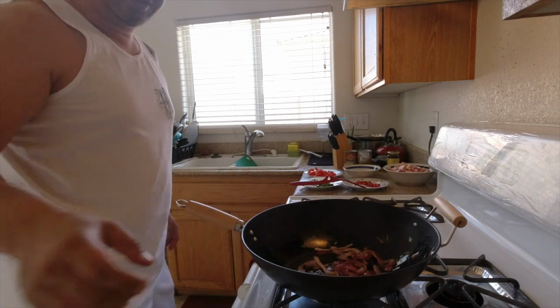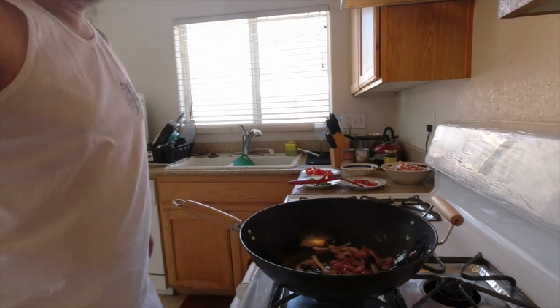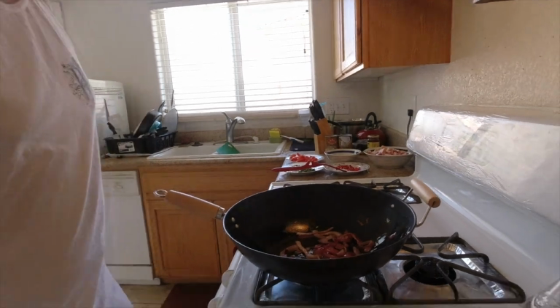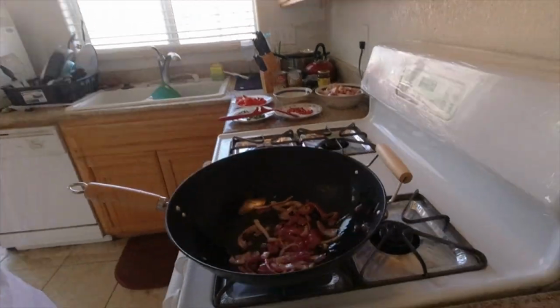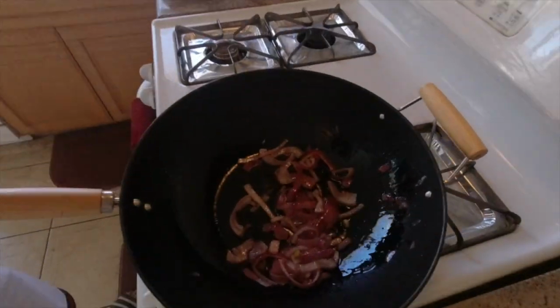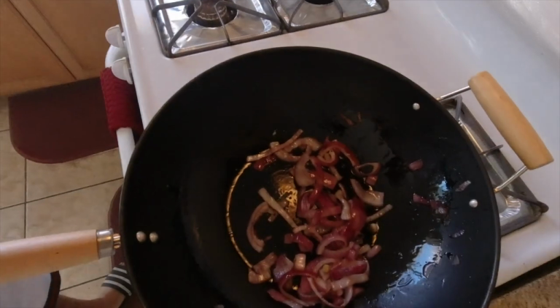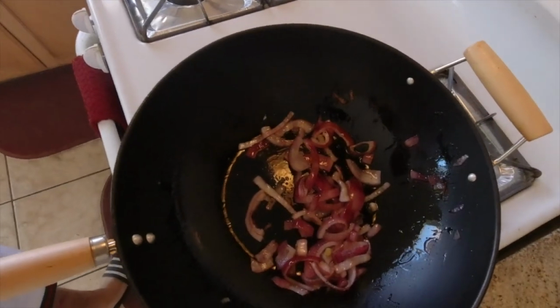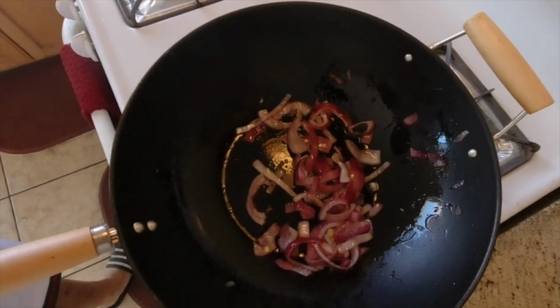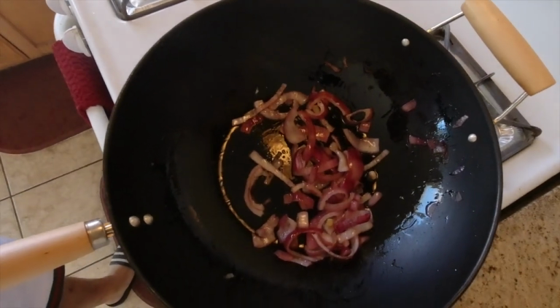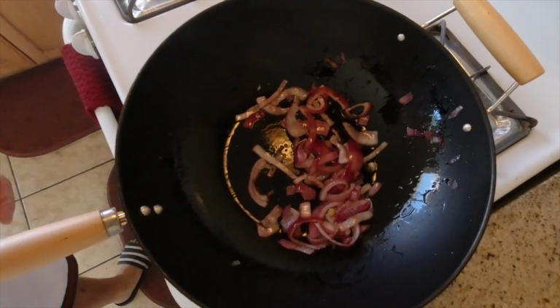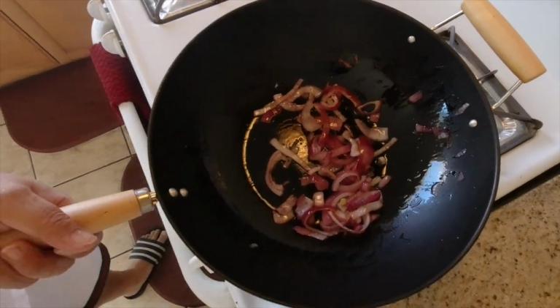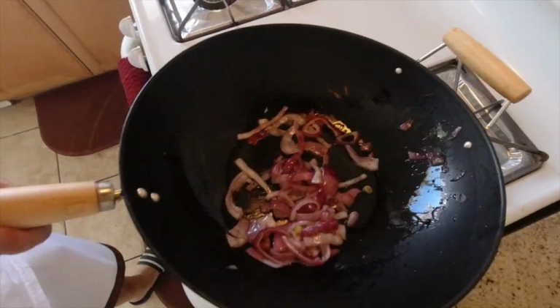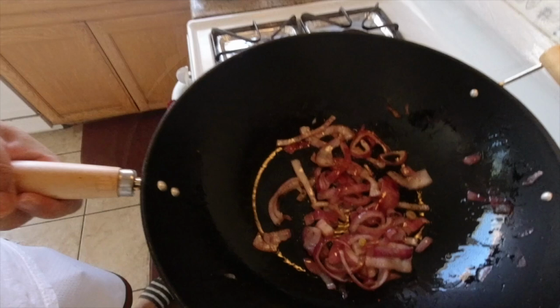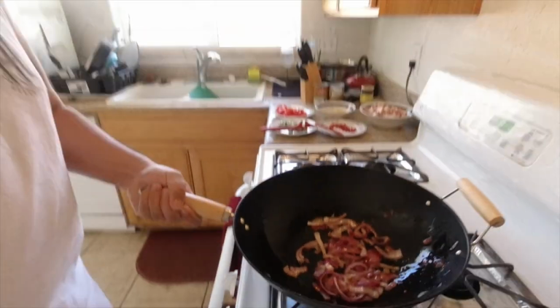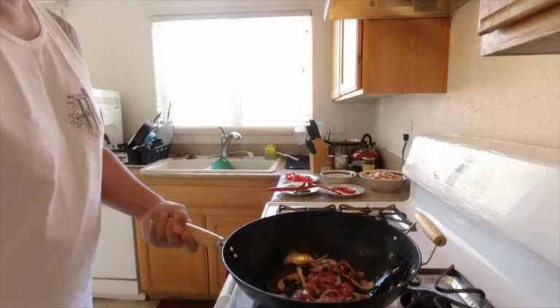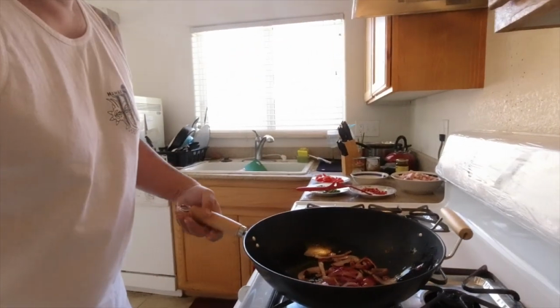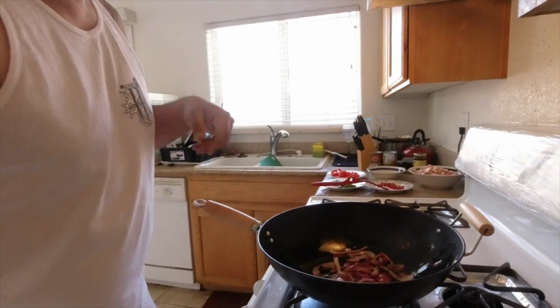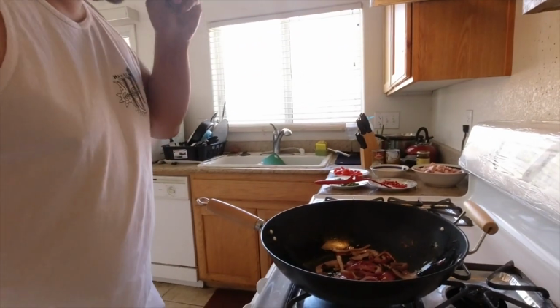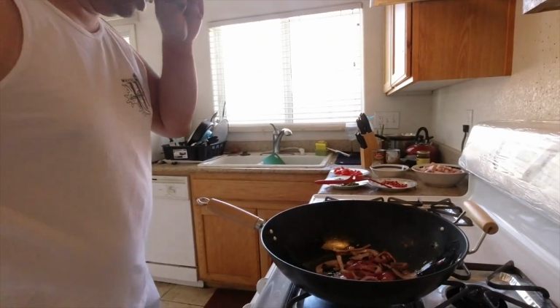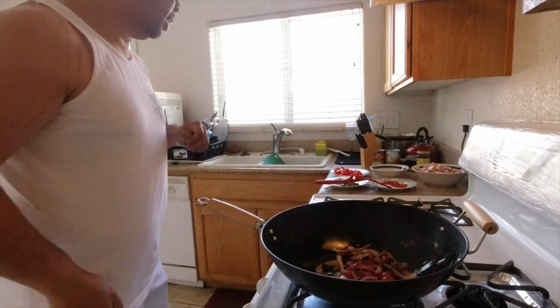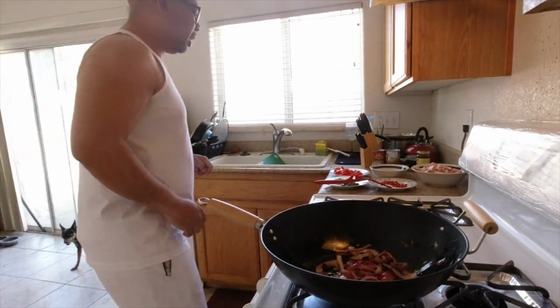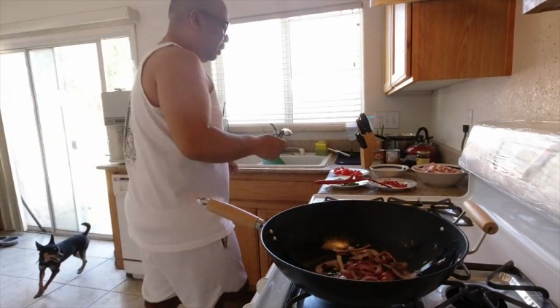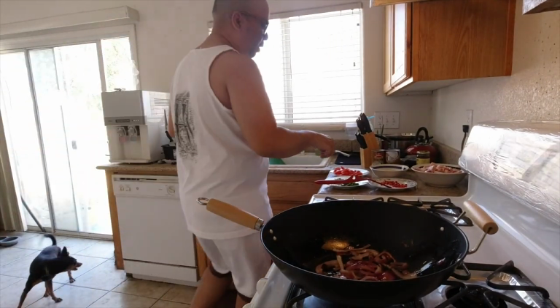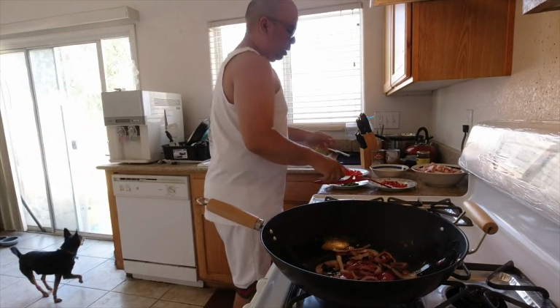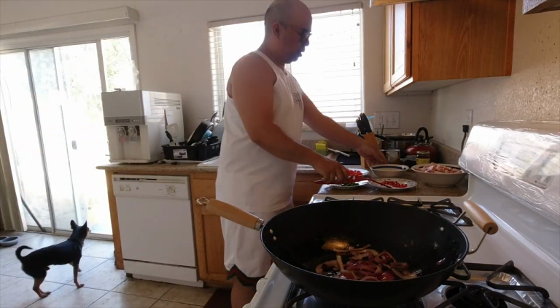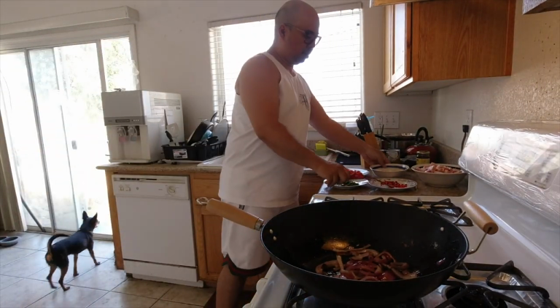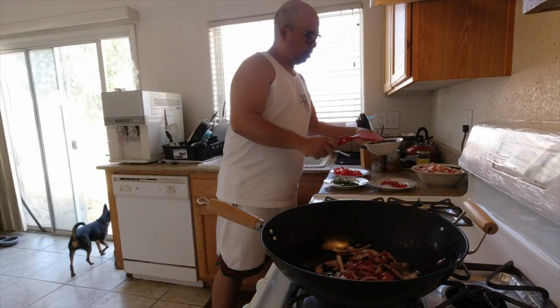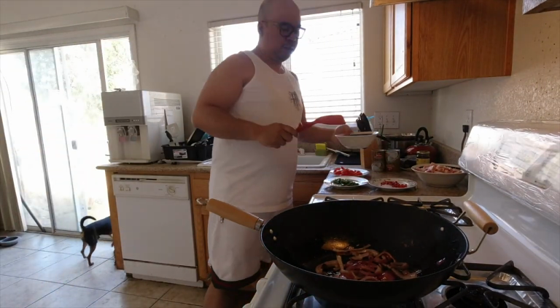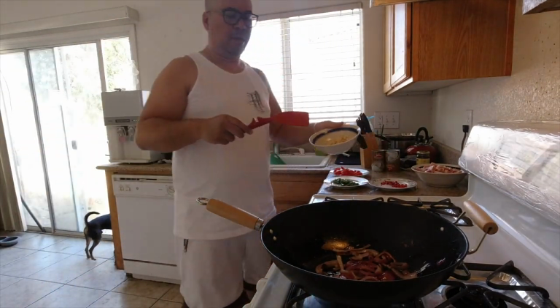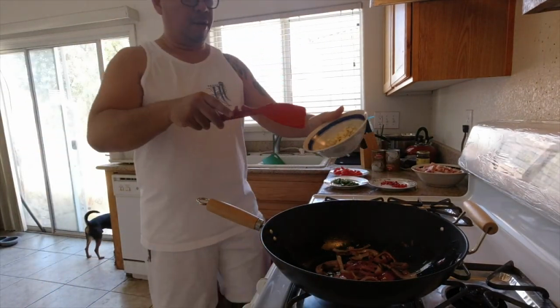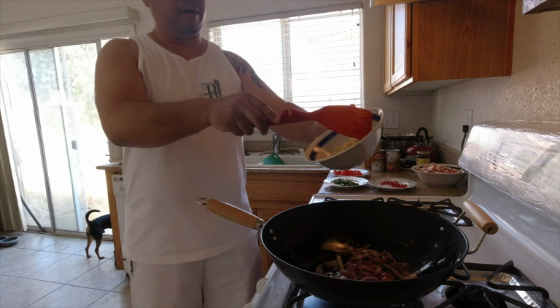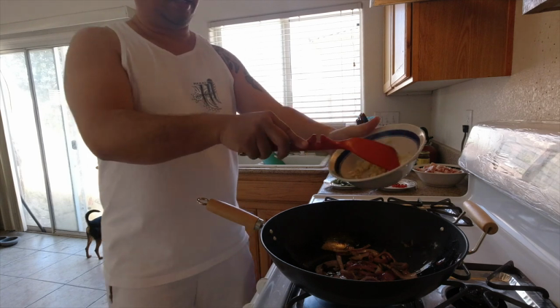As you can see, it's got a little bit of color to it. And then we are going to add our garlic.